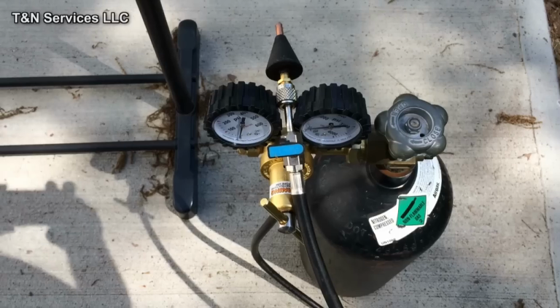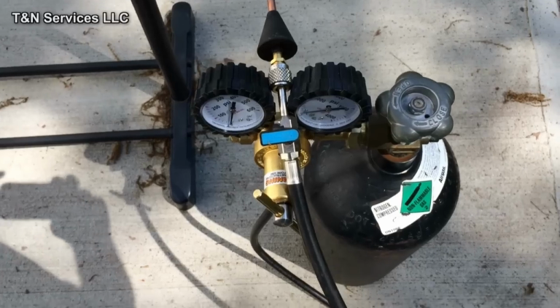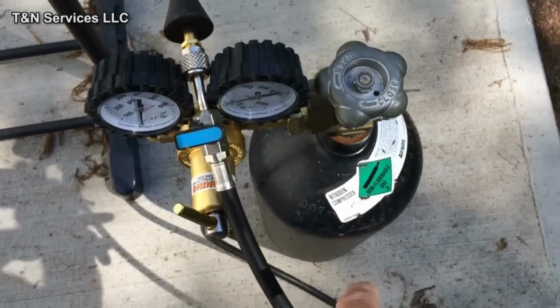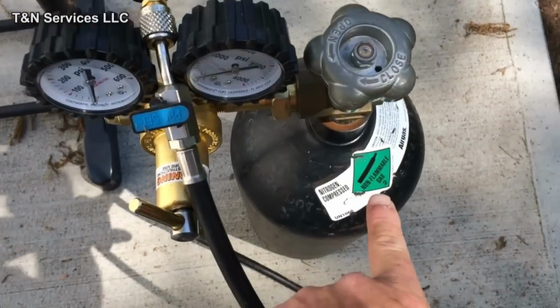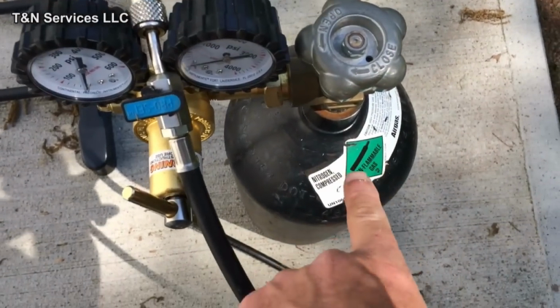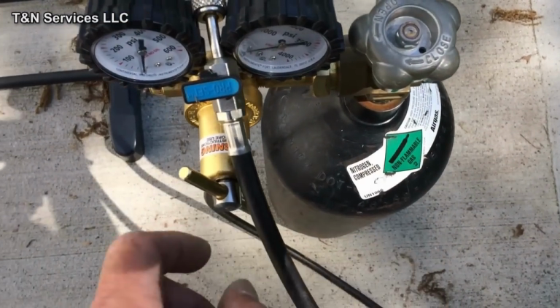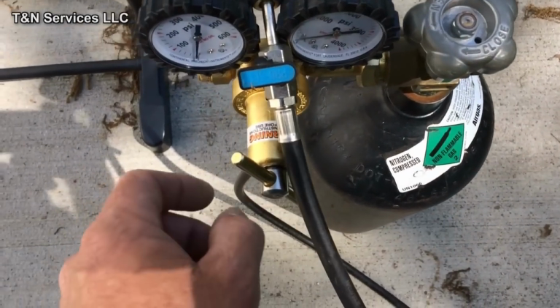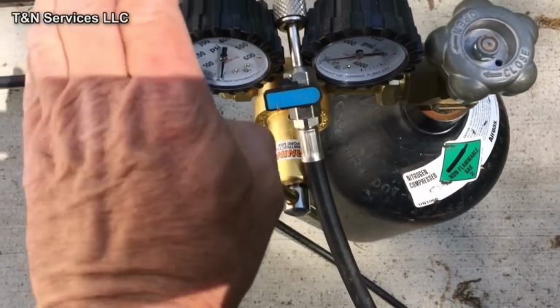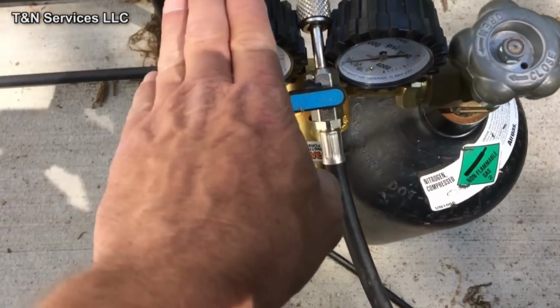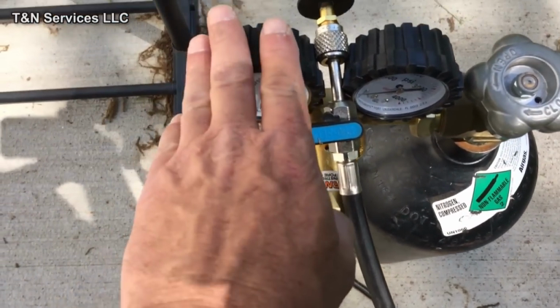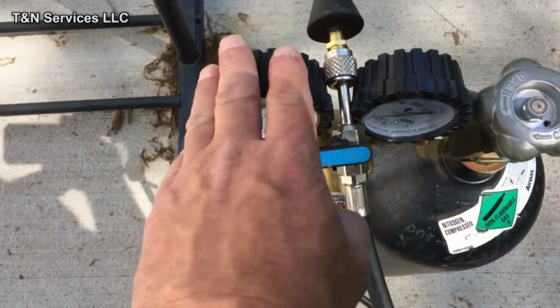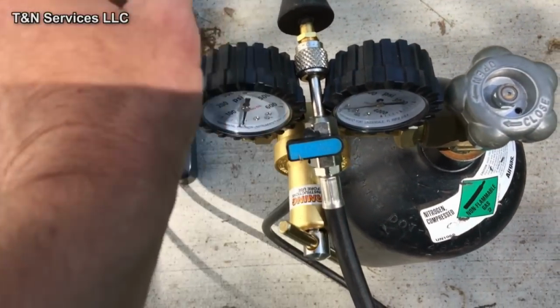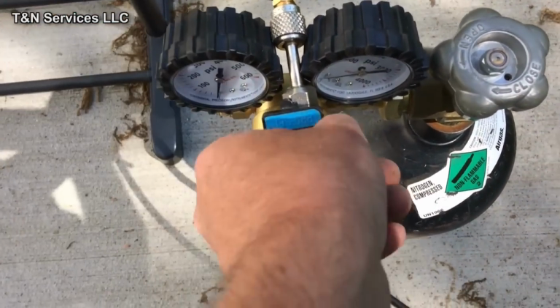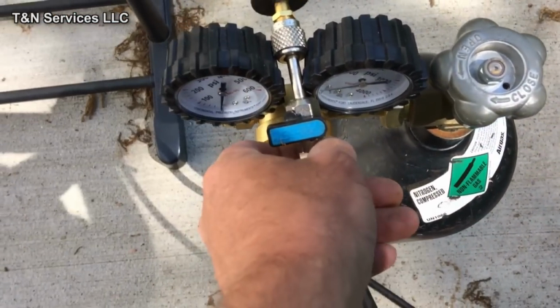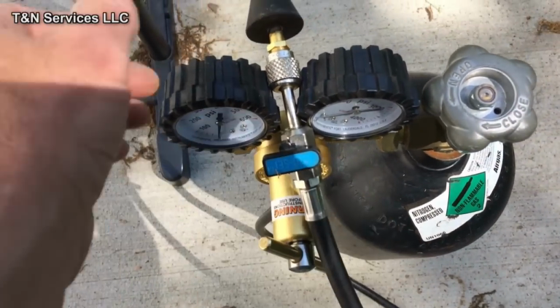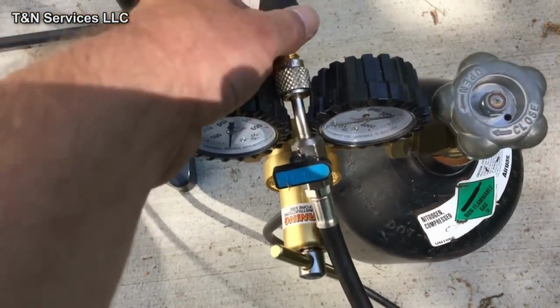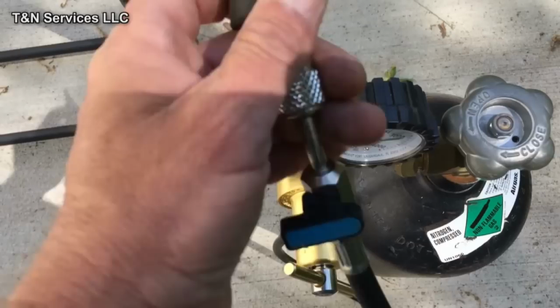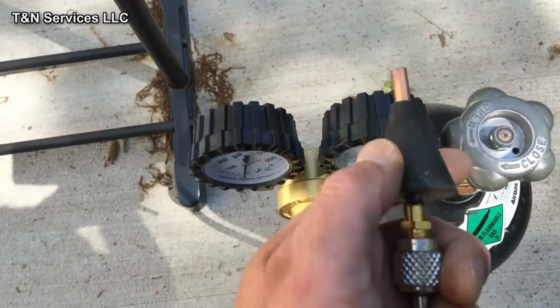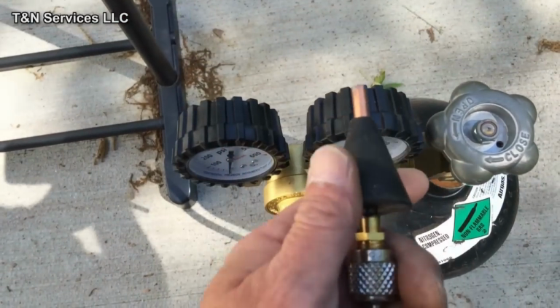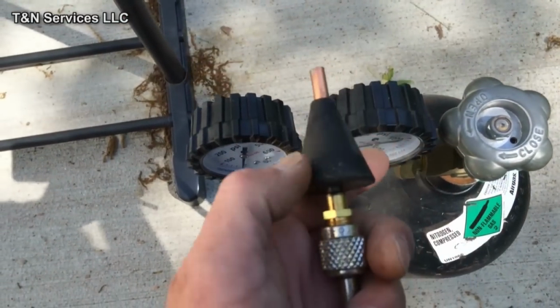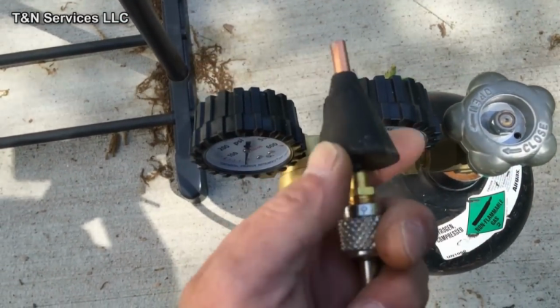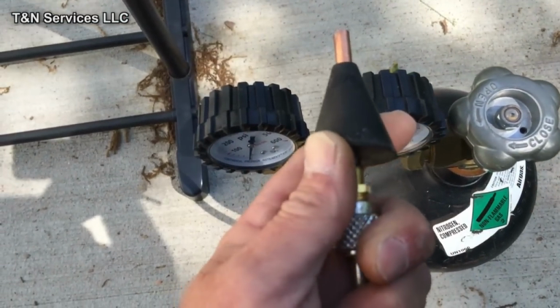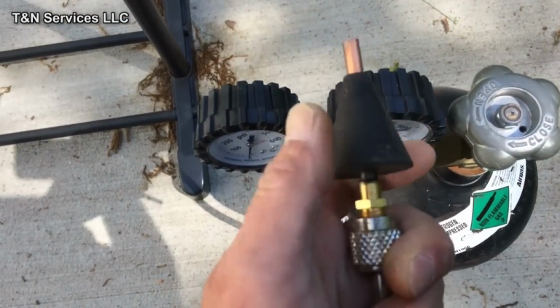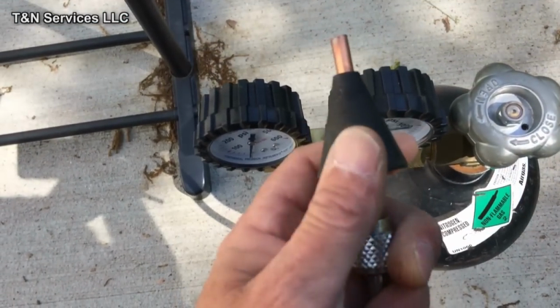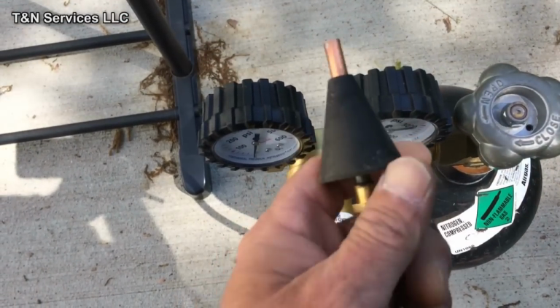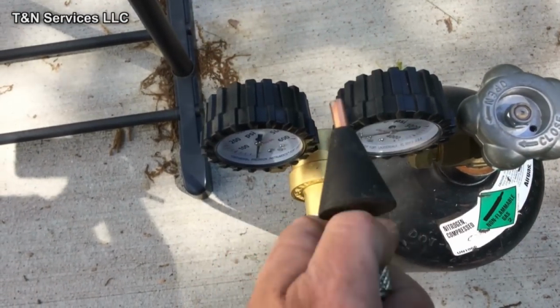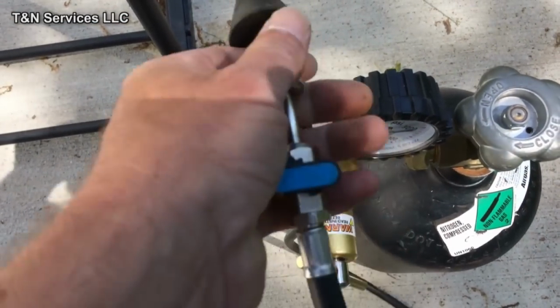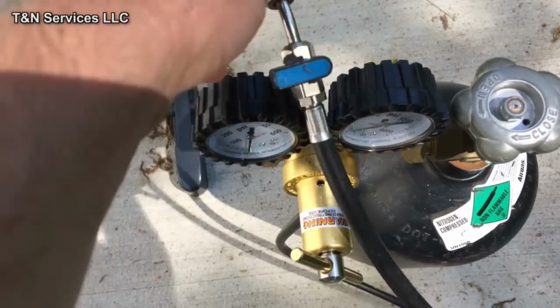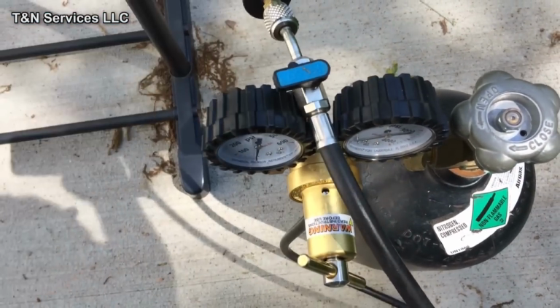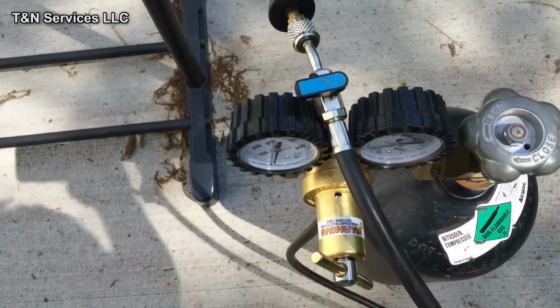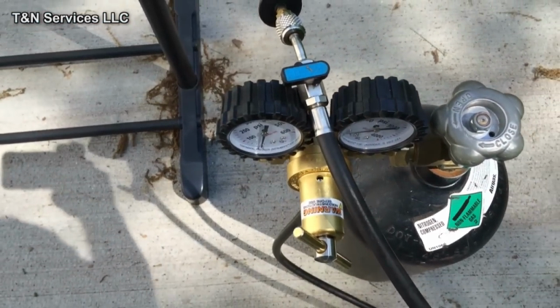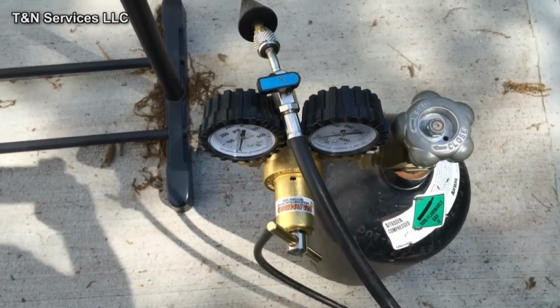The combination of the nitrogen, the regulator, the hose, and the end there only means one of two things: either I've got a clogged drain line, or I'm gonna flush a unit.